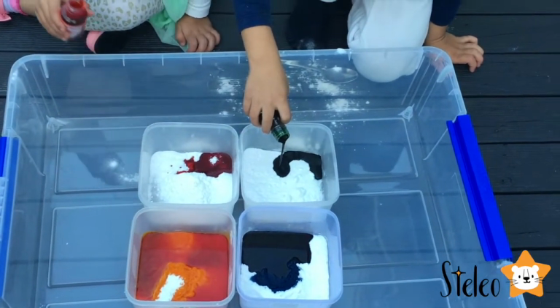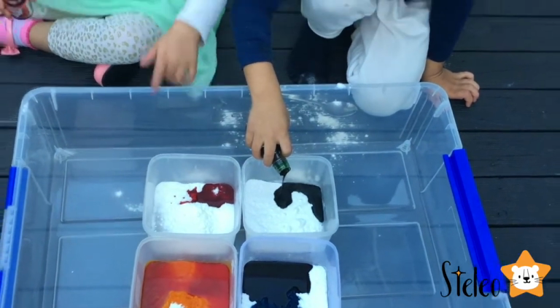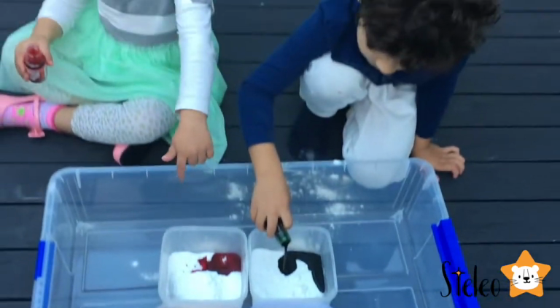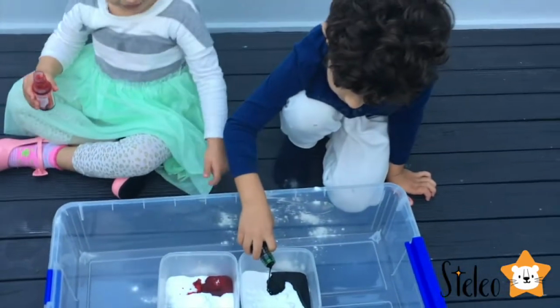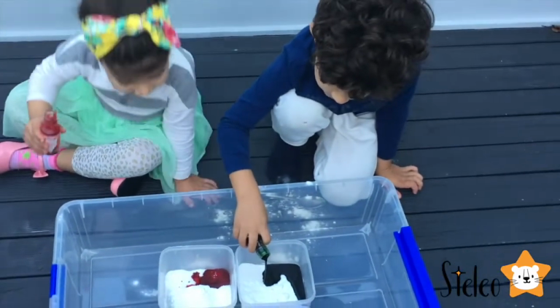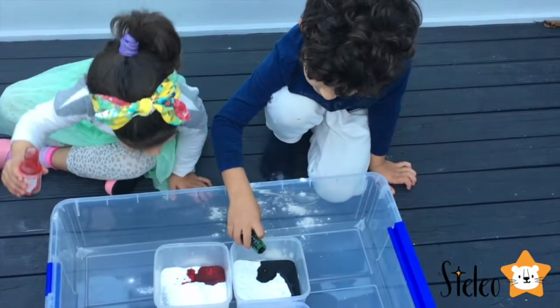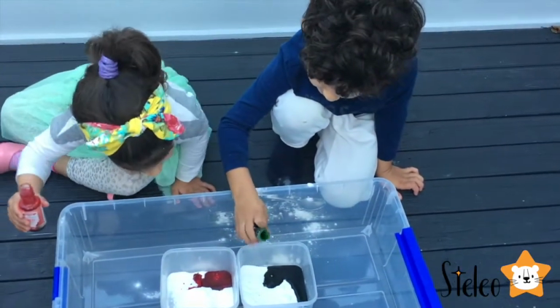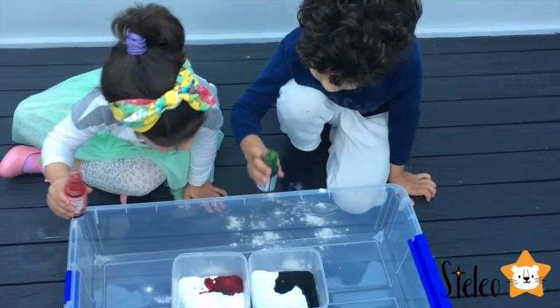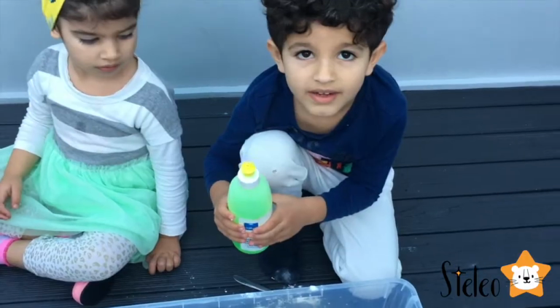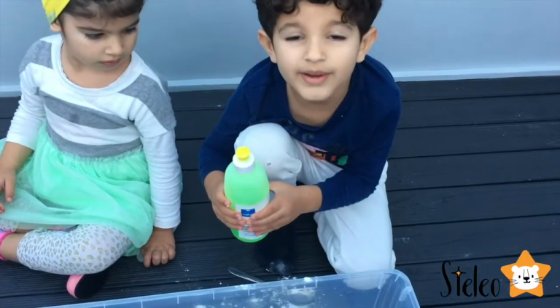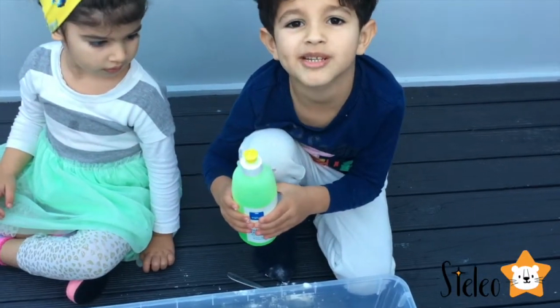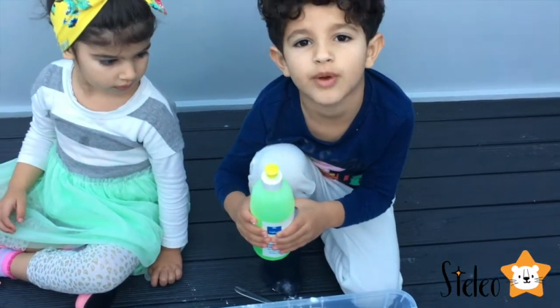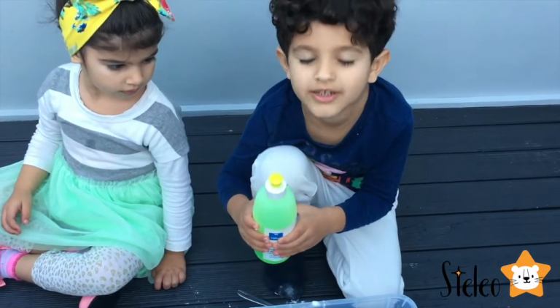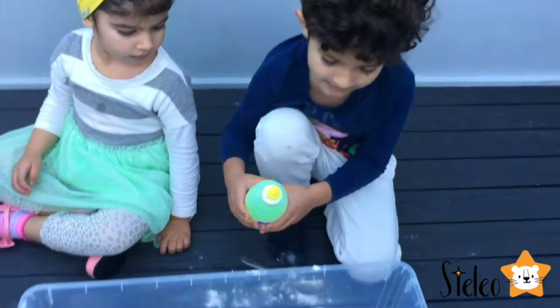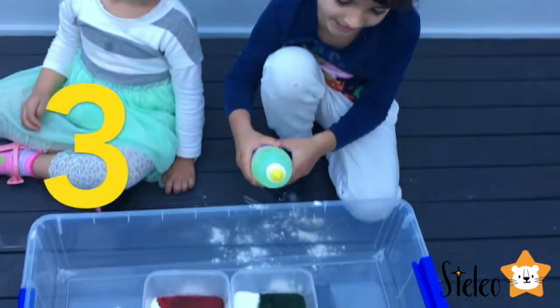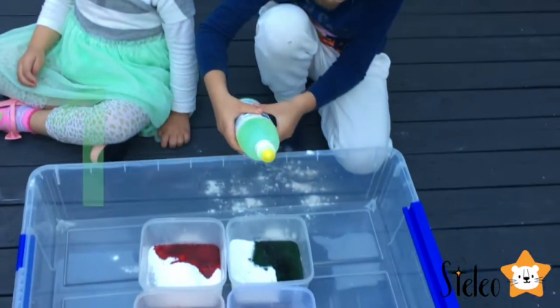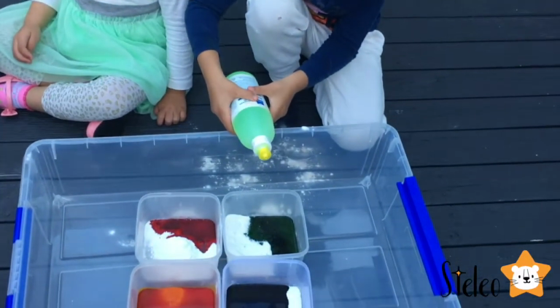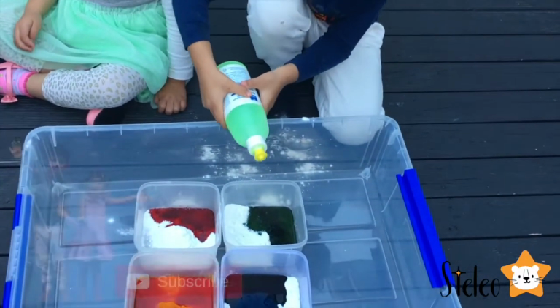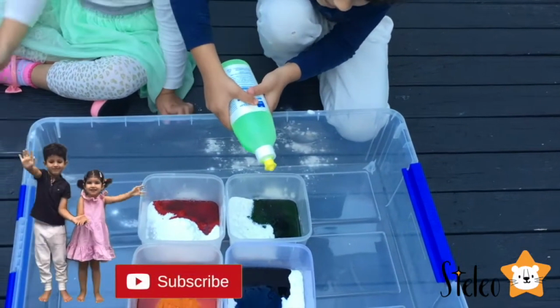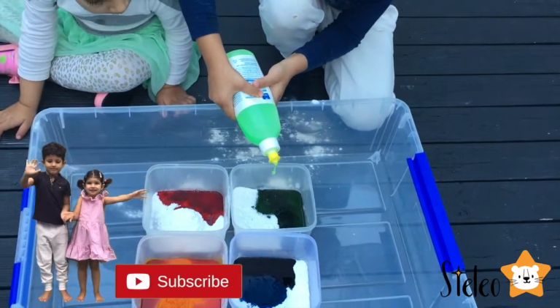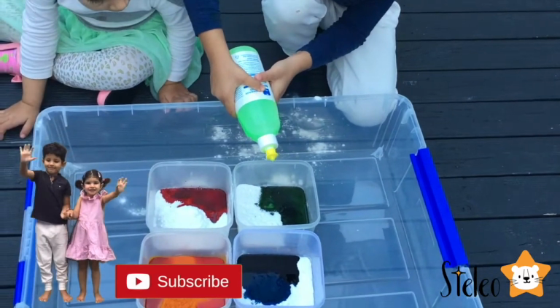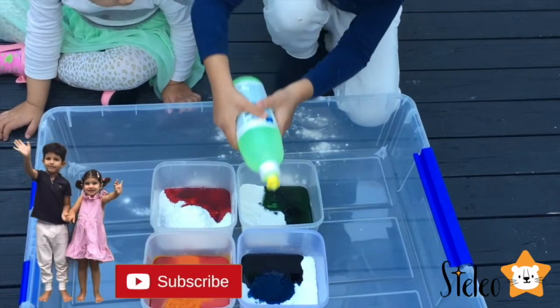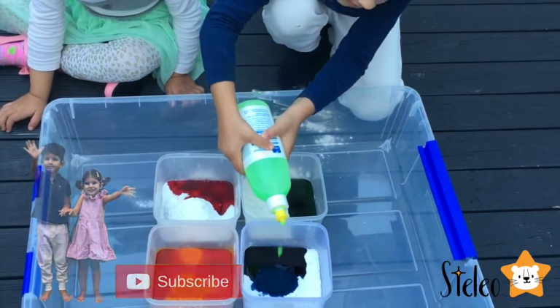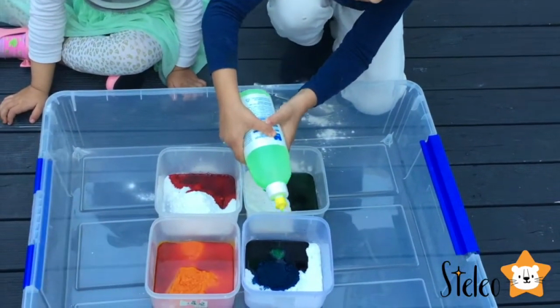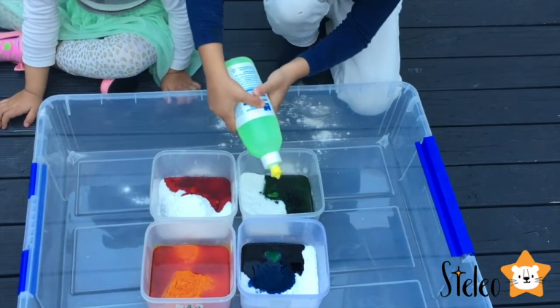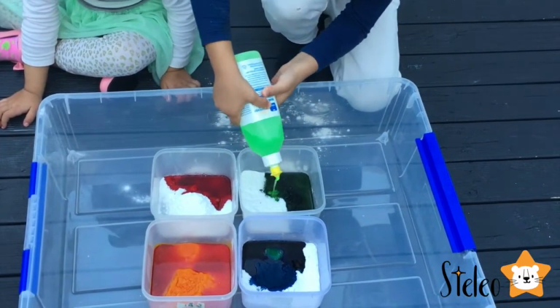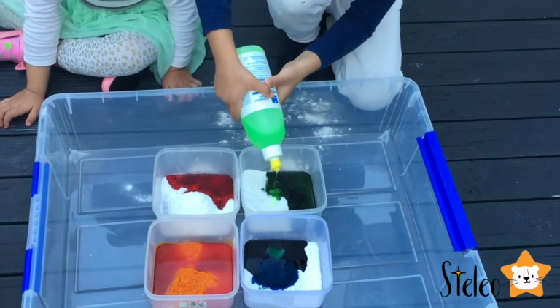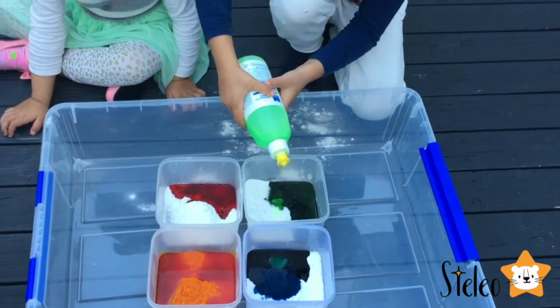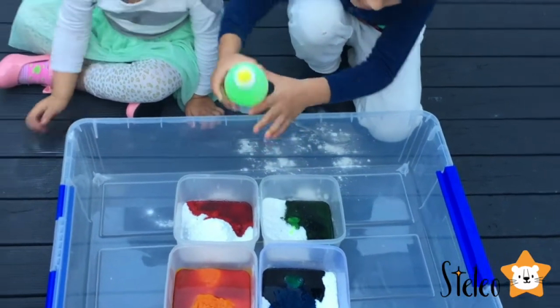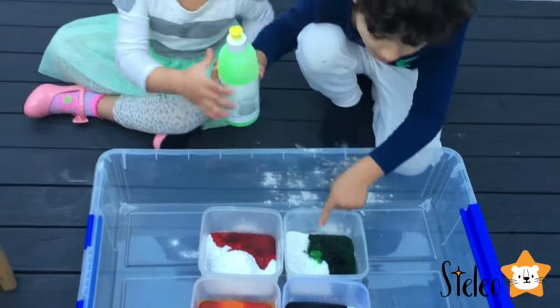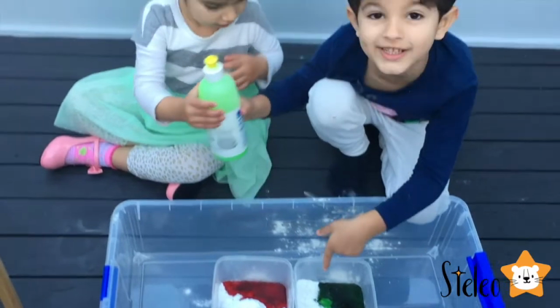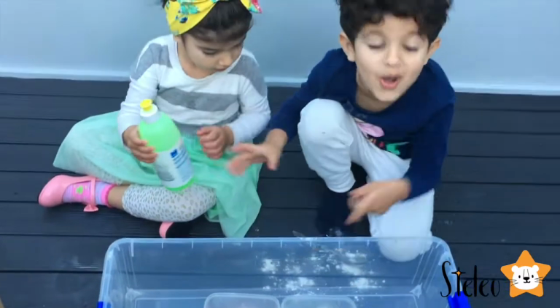This is my one — well done! Now we need a little dishwashing liquid. Three, two, one. Wow, look, it's glowing!